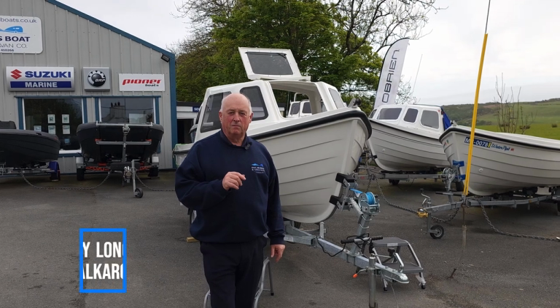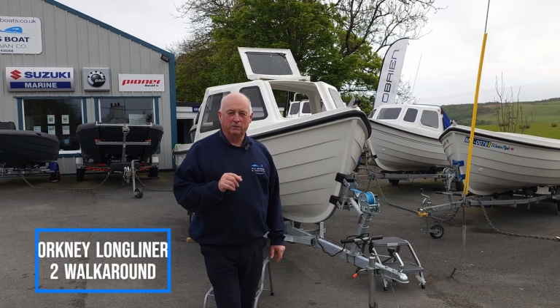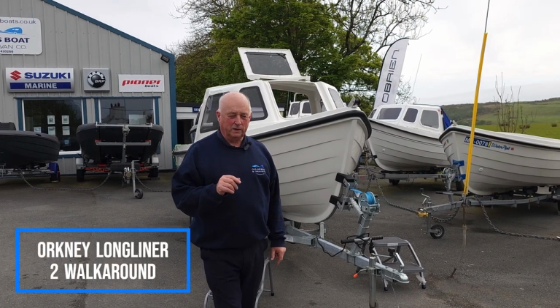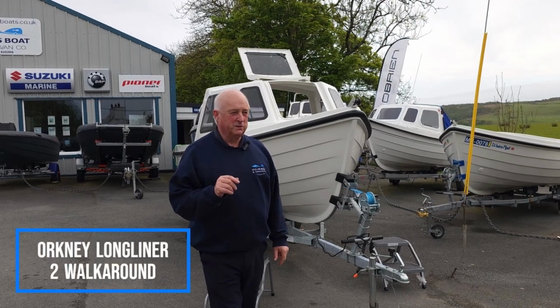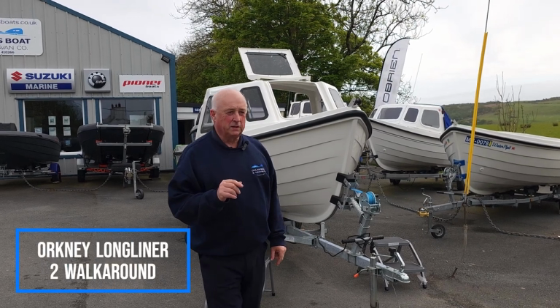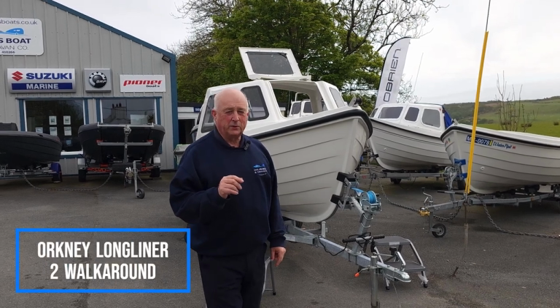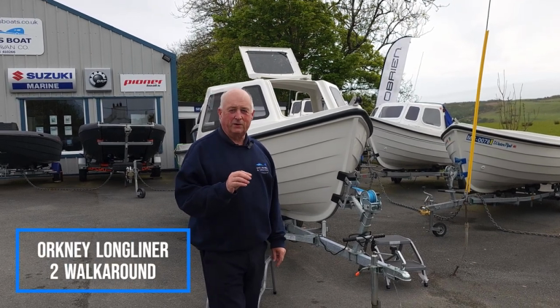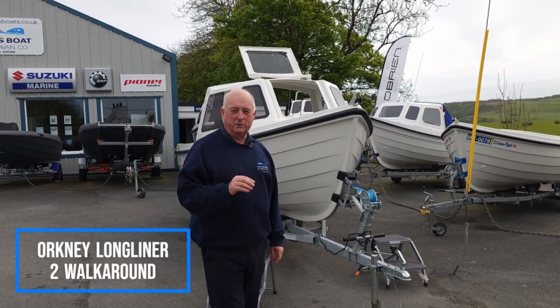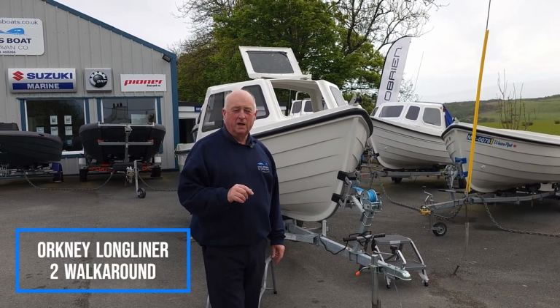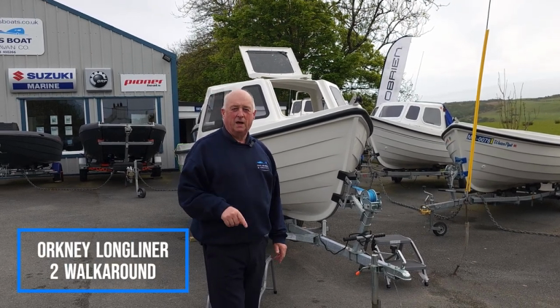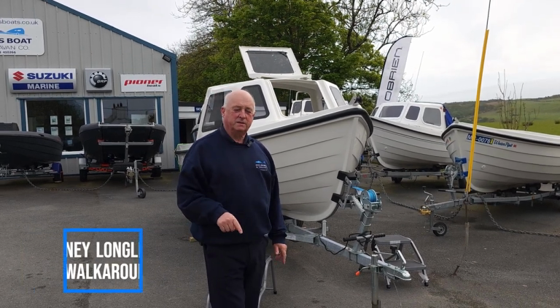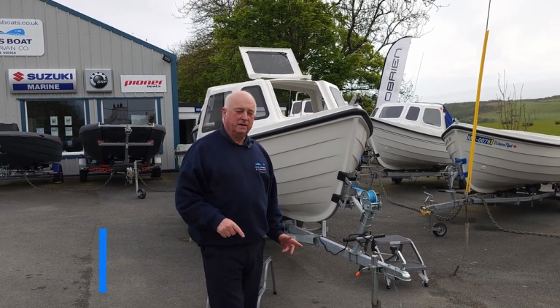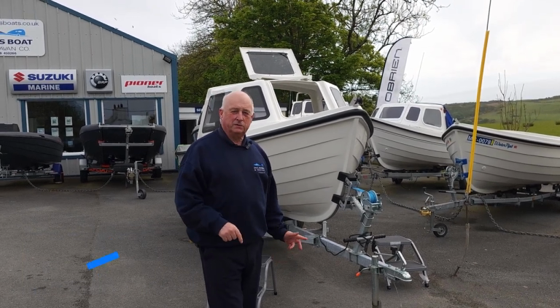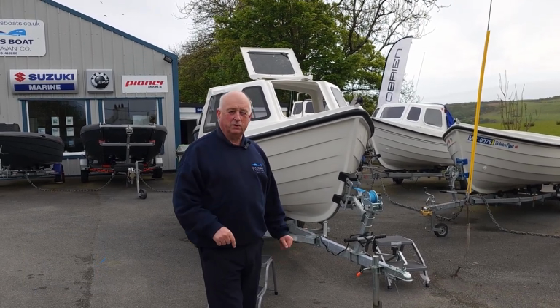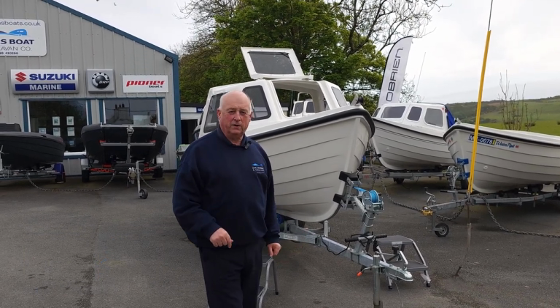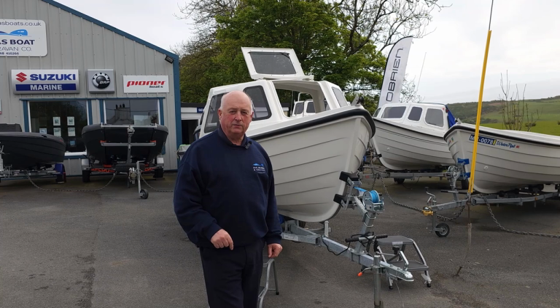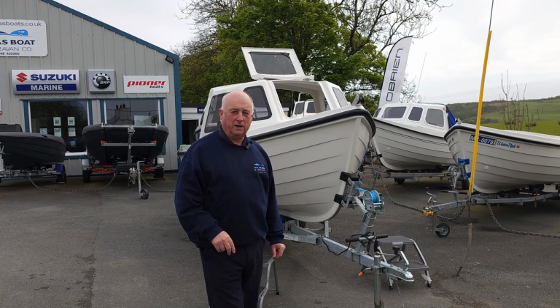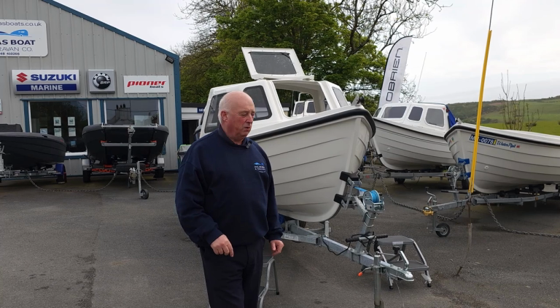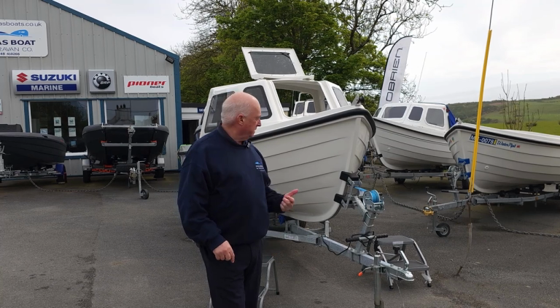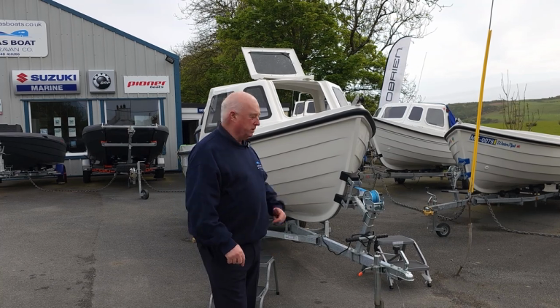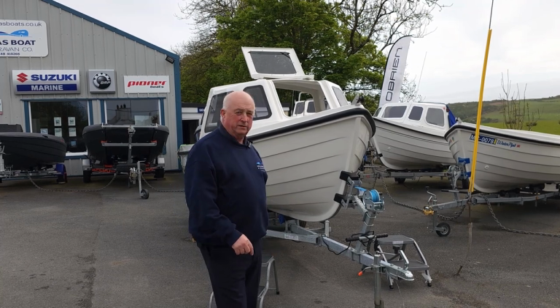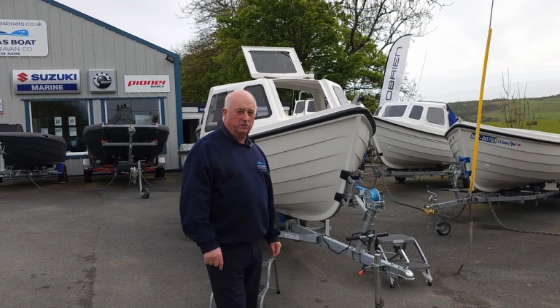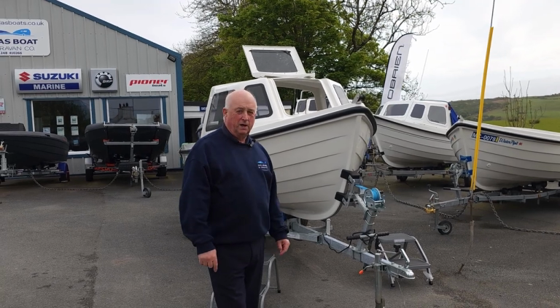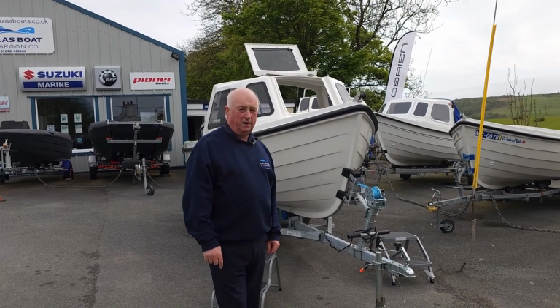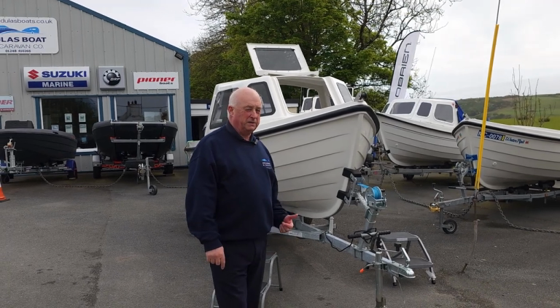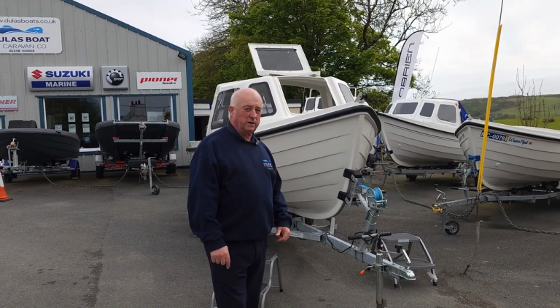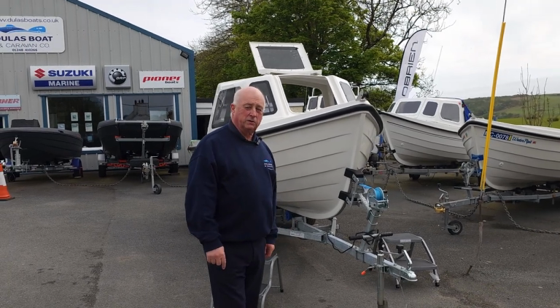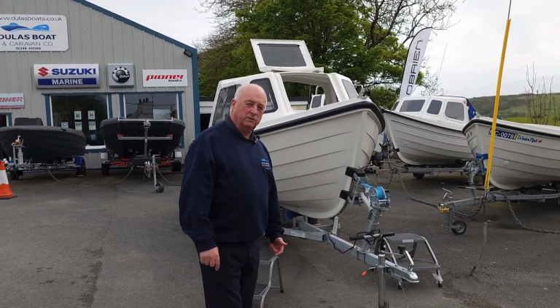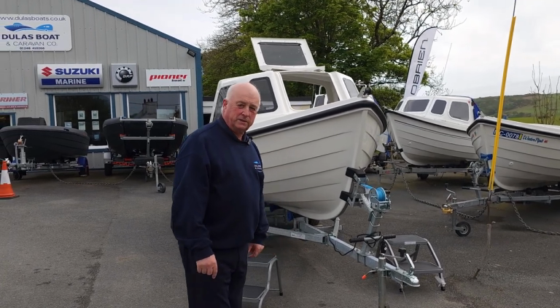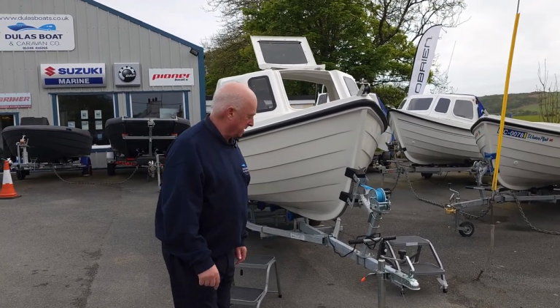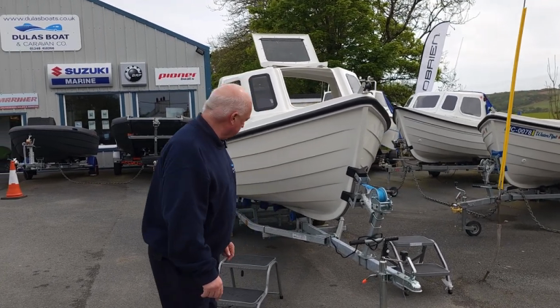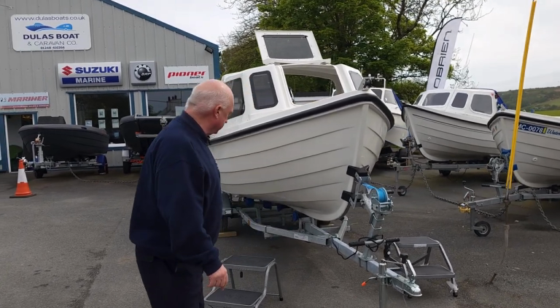Morning, welcome to Billis Bolton Caravan Company. Today I'd like to show you around the Orkney Longliner 2. A nice quick little tour, so let's get started.